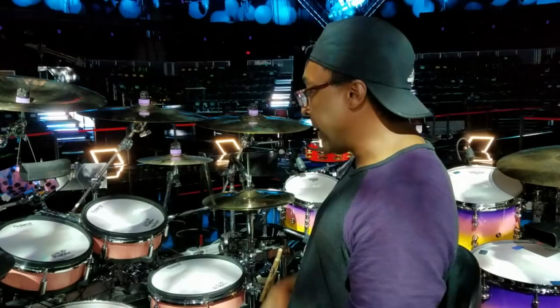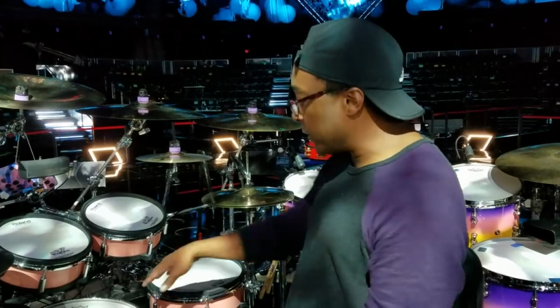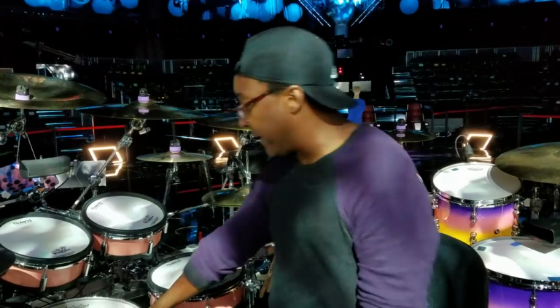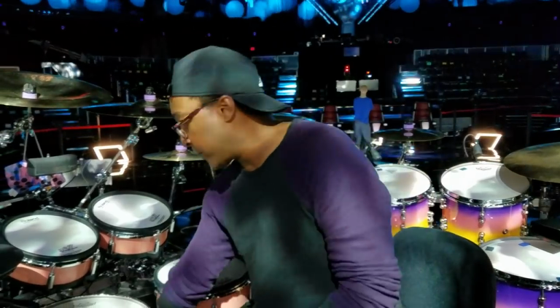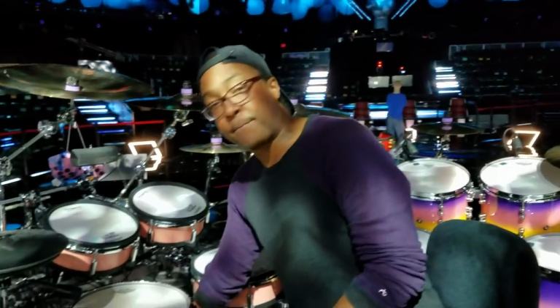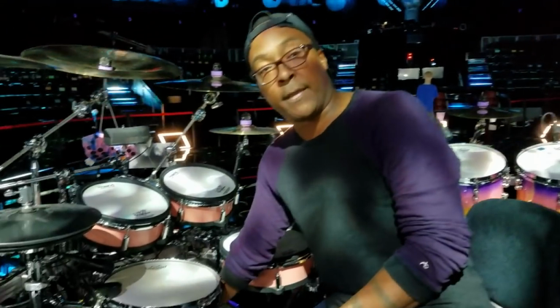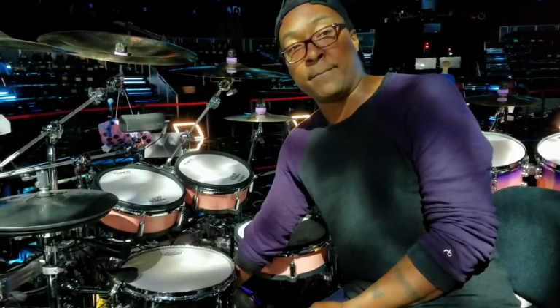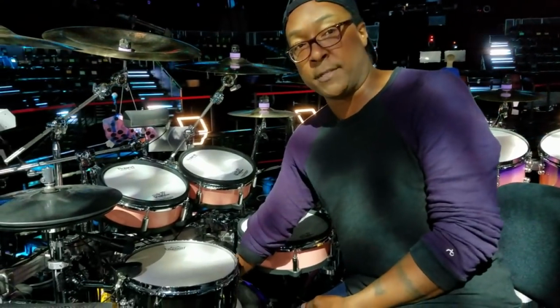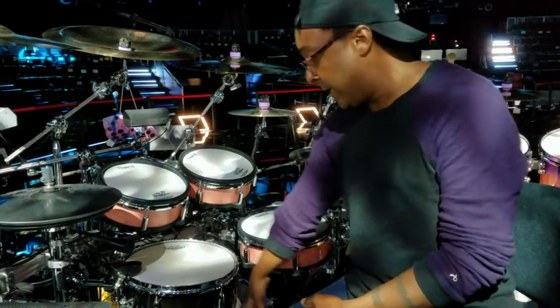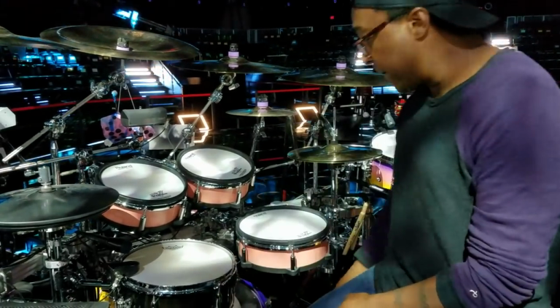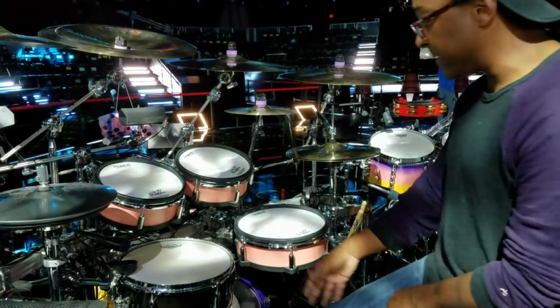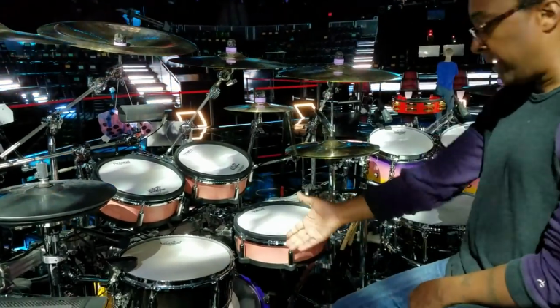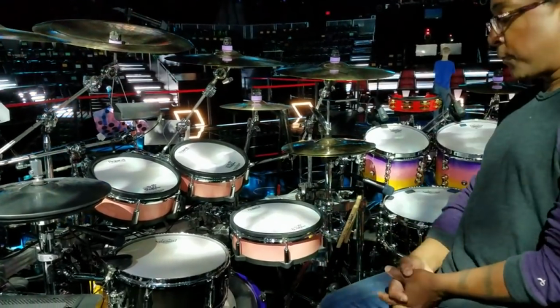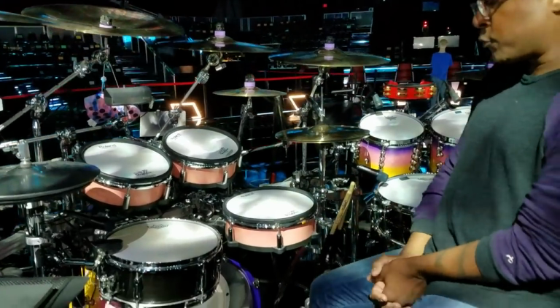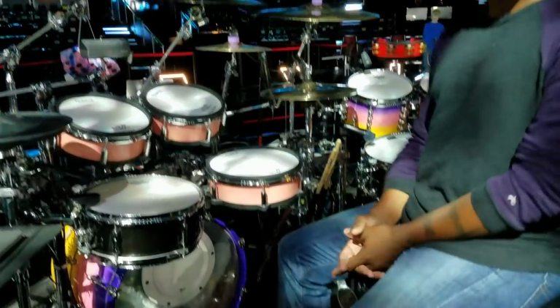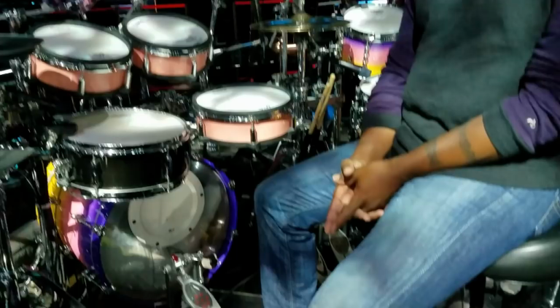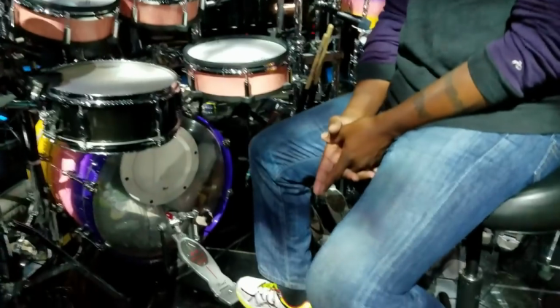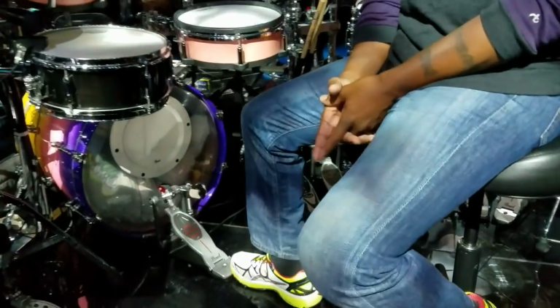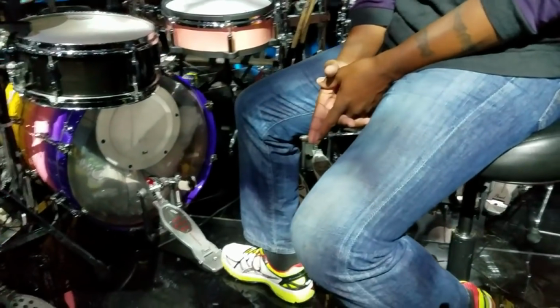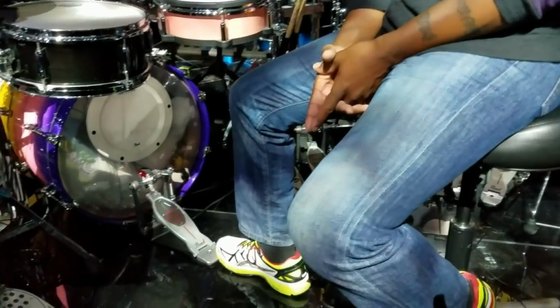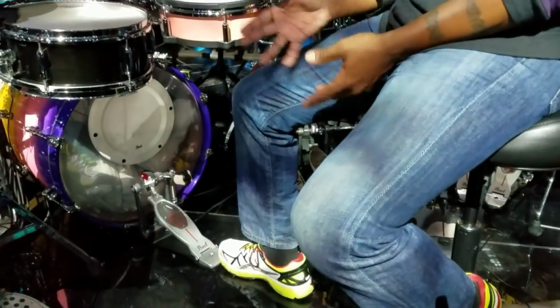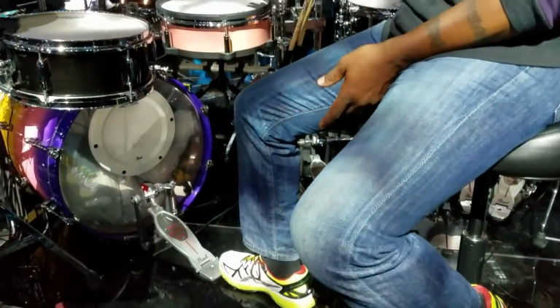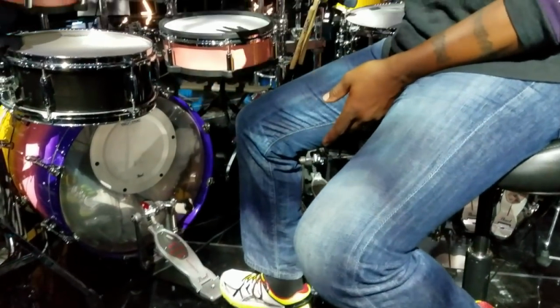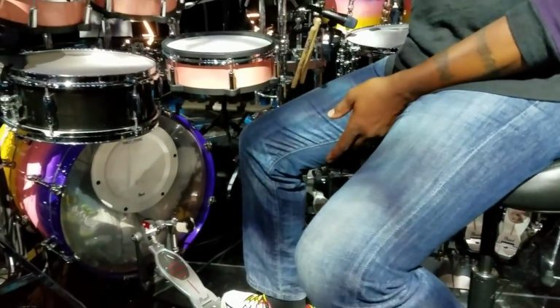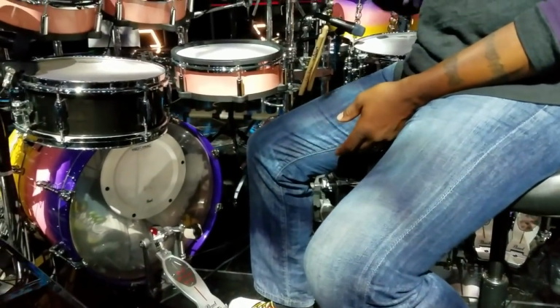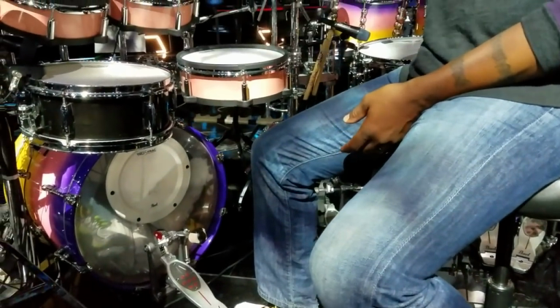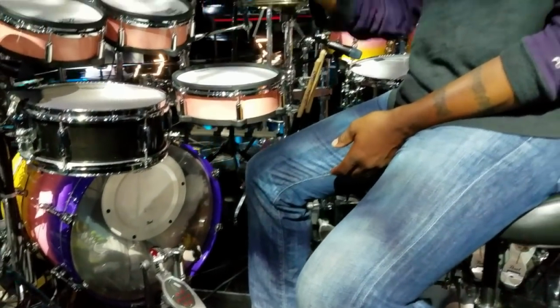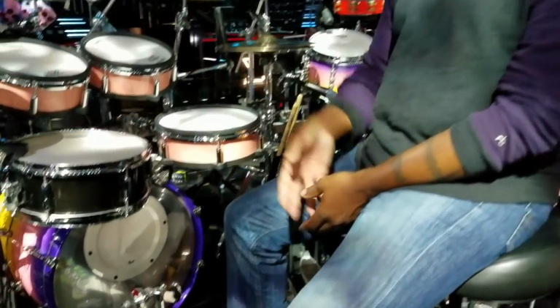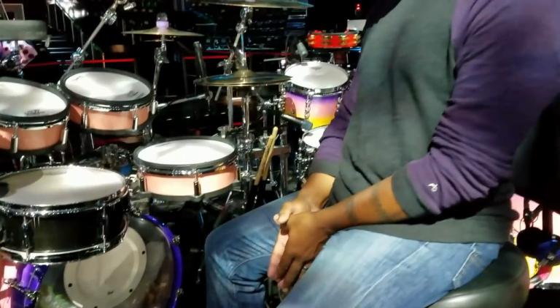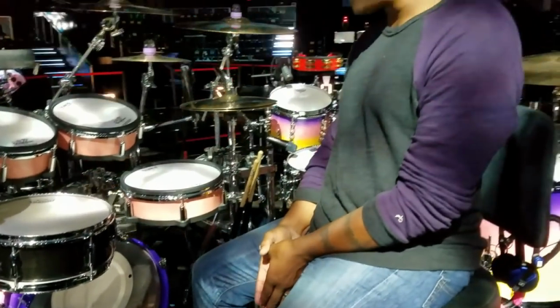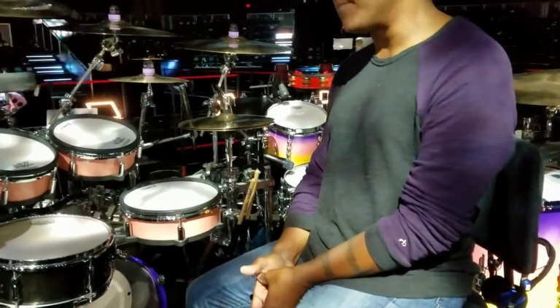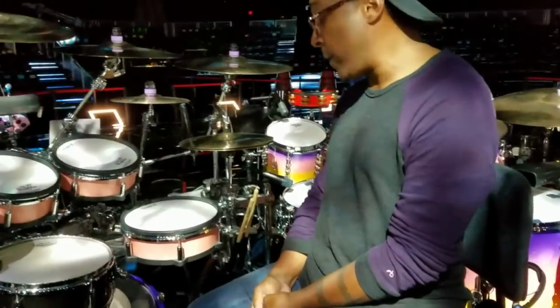I'm also playing an acoustic Pearl kick drum, but it has the Pearl True Track trigger on it. So that's how I'm getting access to my electronic sounds for kick drums and so on.